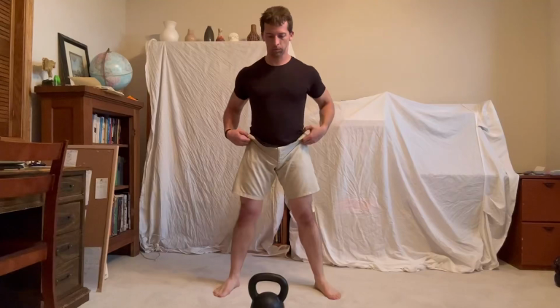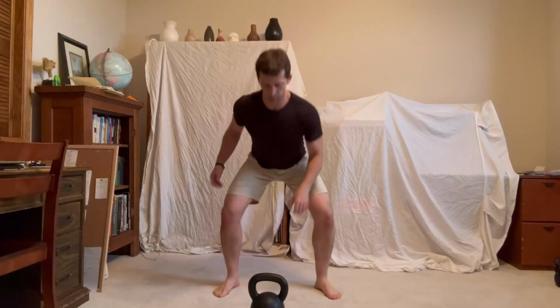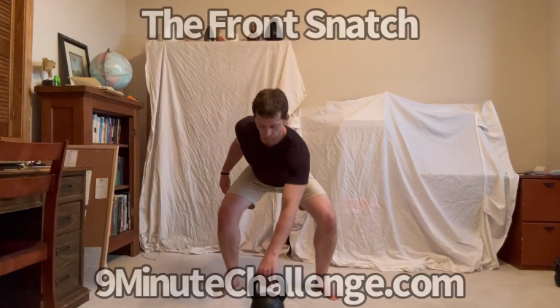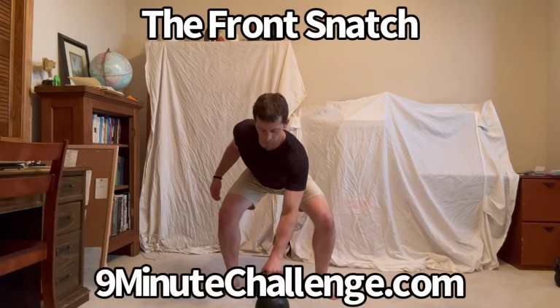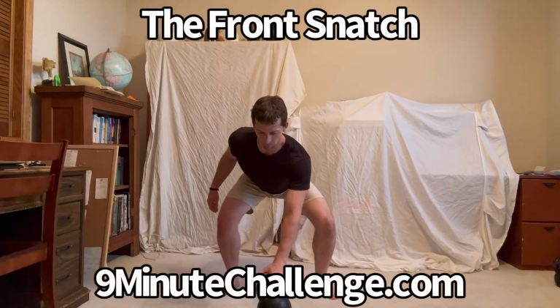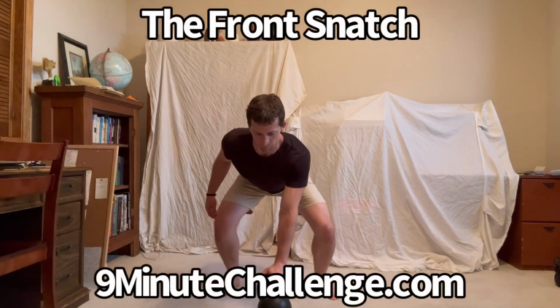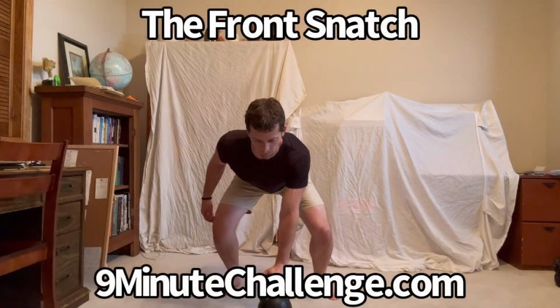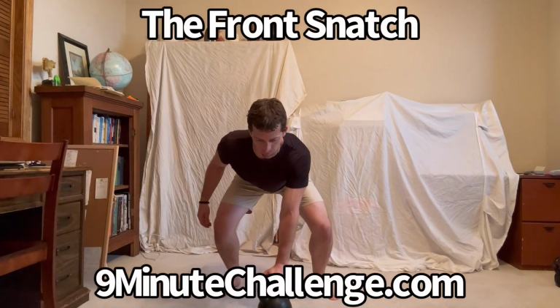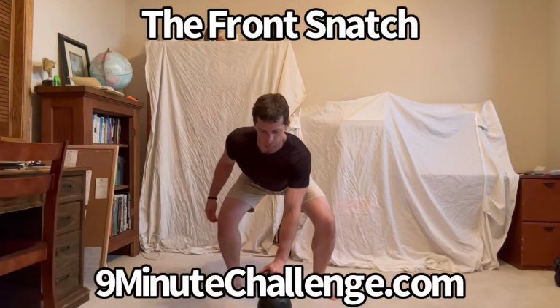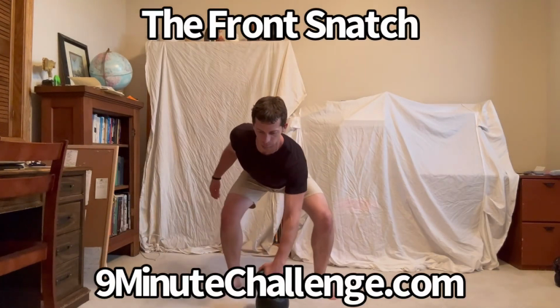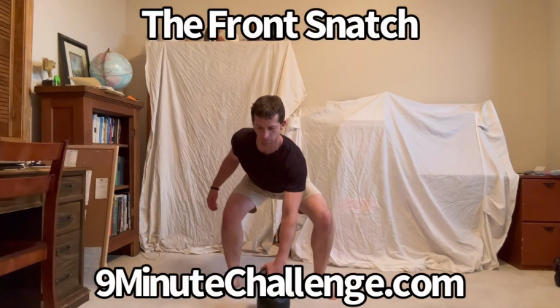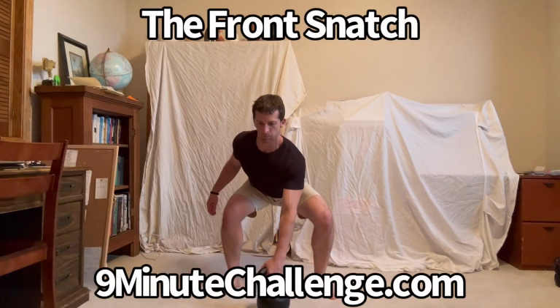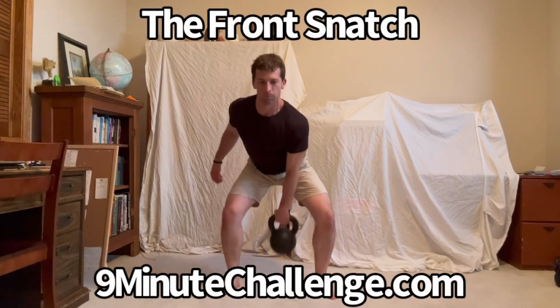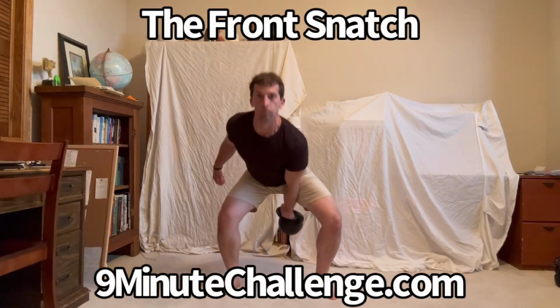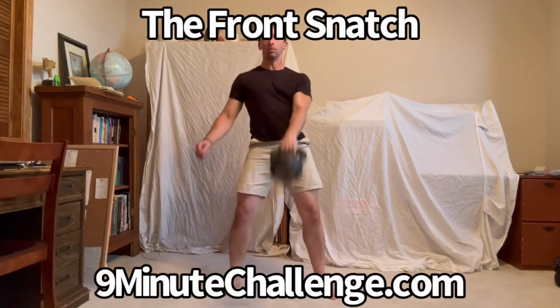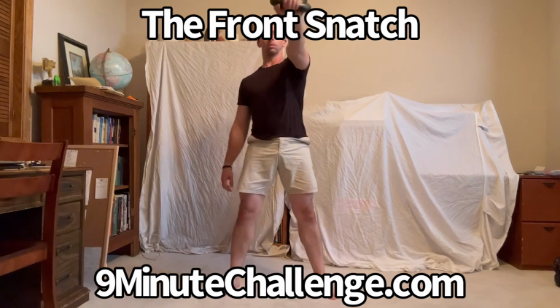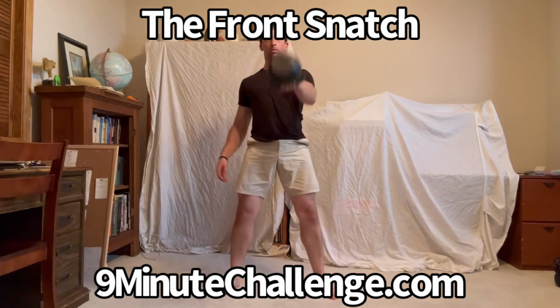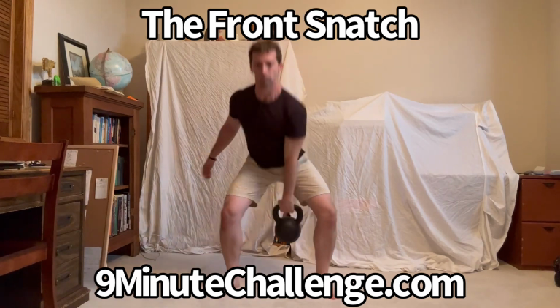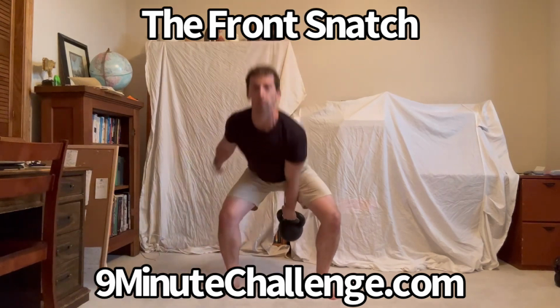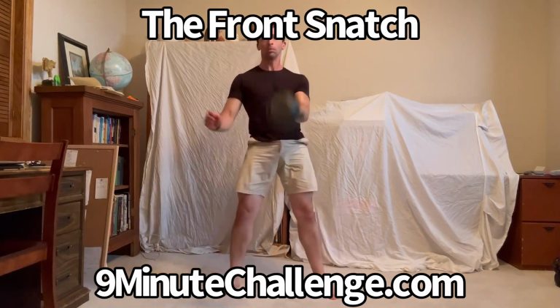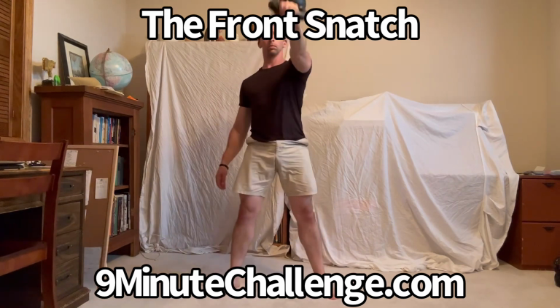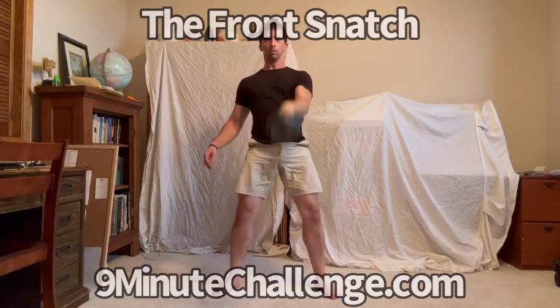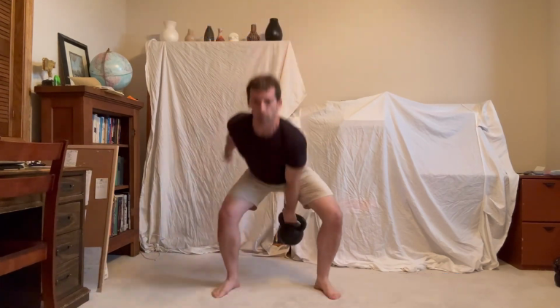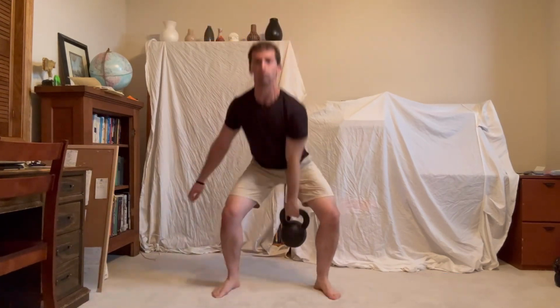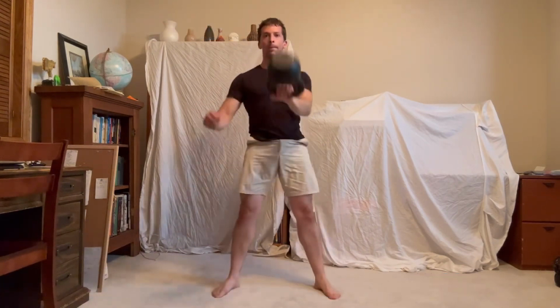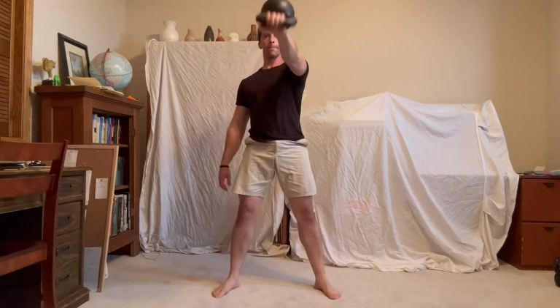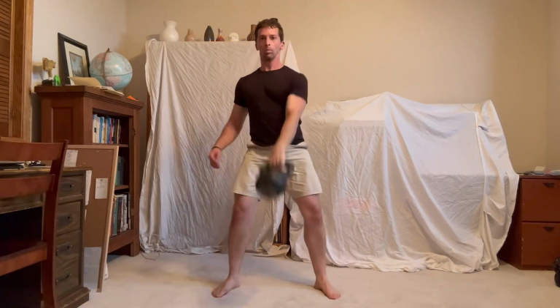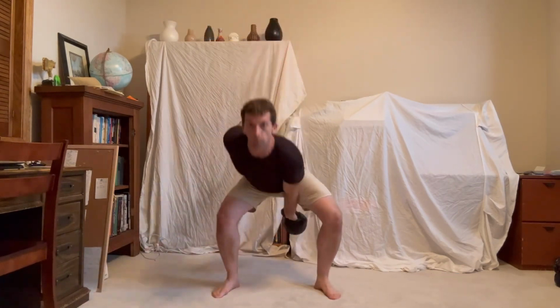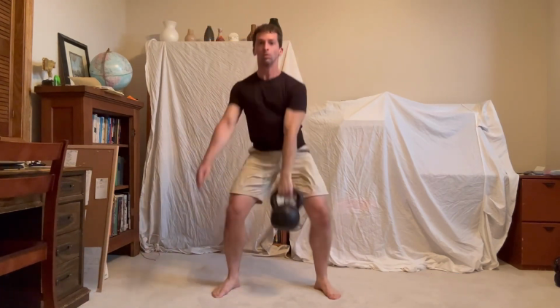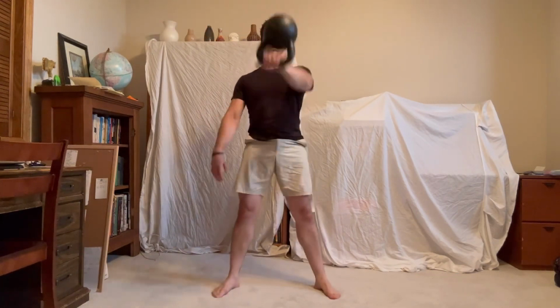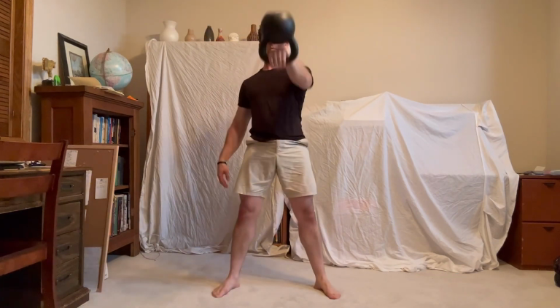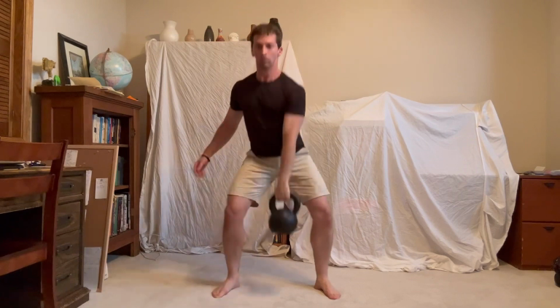Here's a nifty drill to make your kettlebell snatch feel a whole lot easier. It is called the front snatch, and as the name implies, it involves snatching the kettlebell out in front of you.